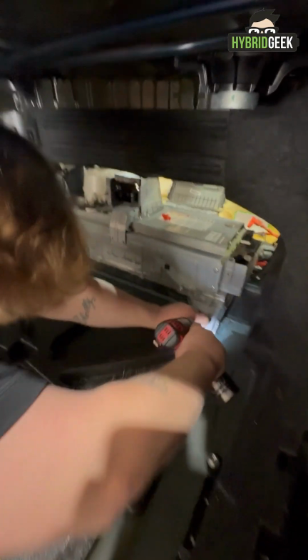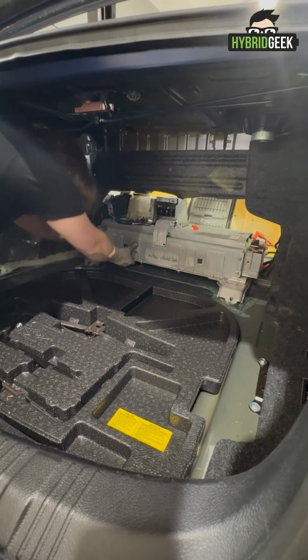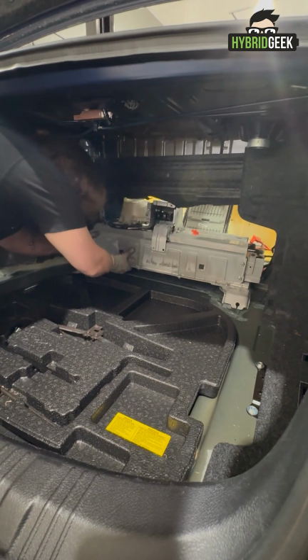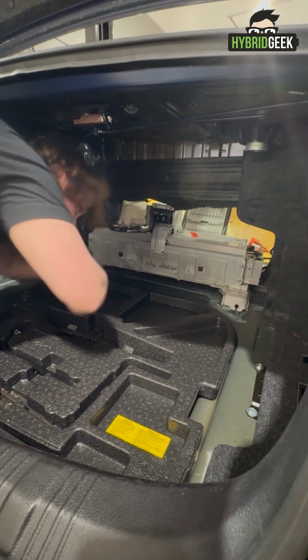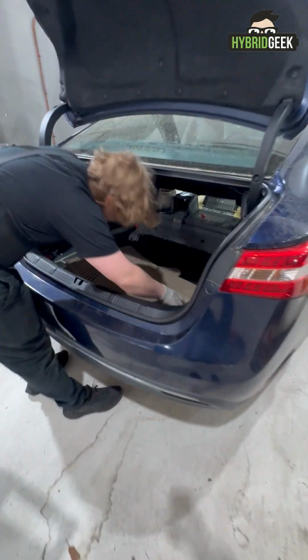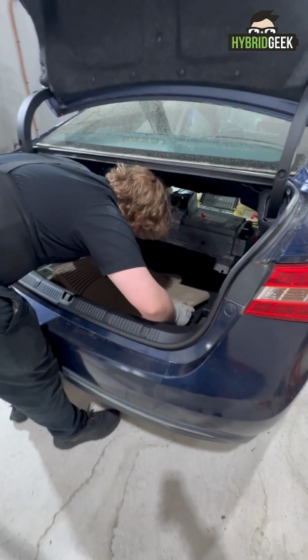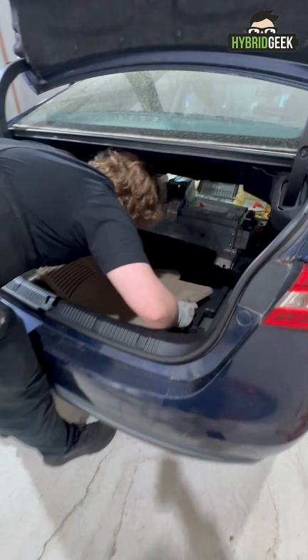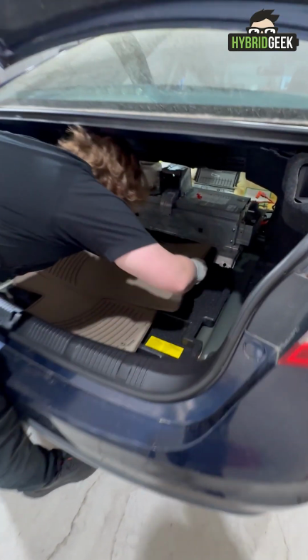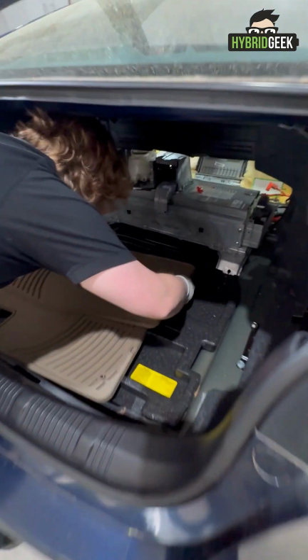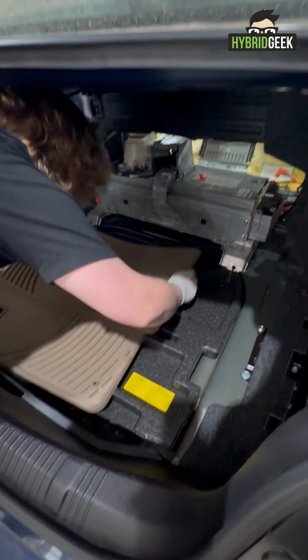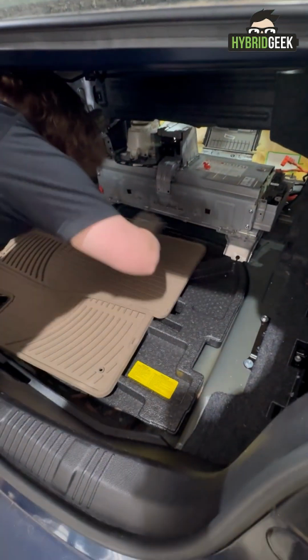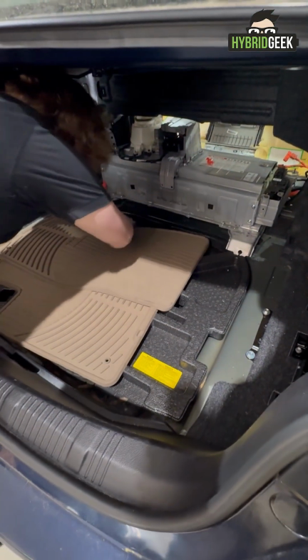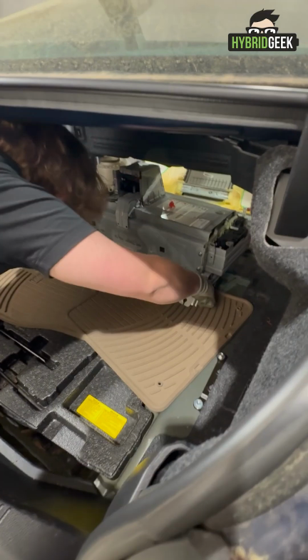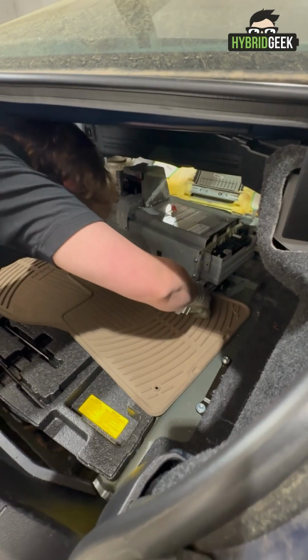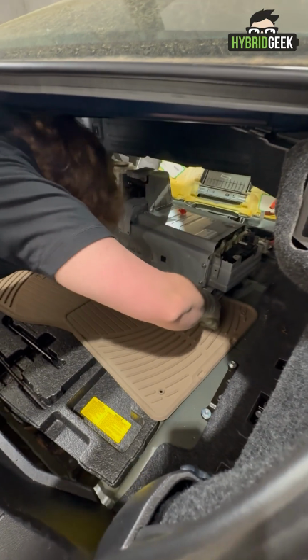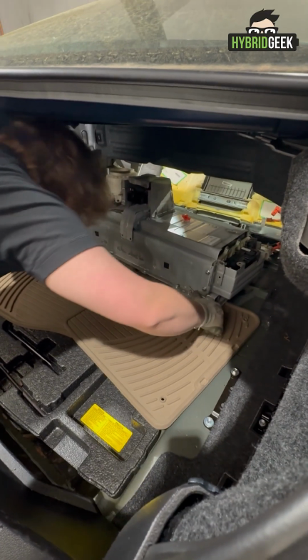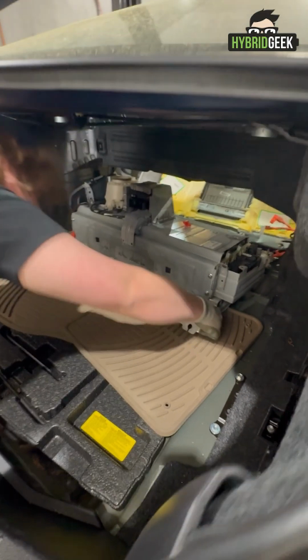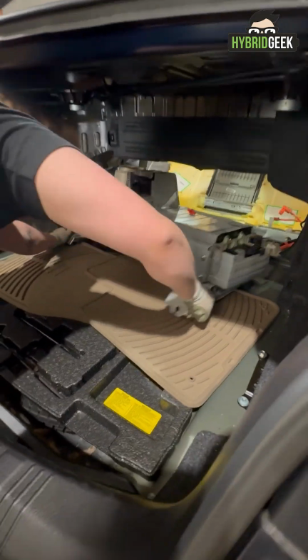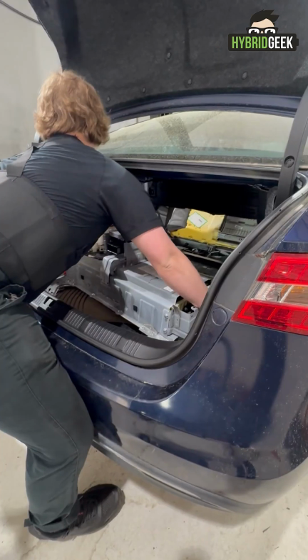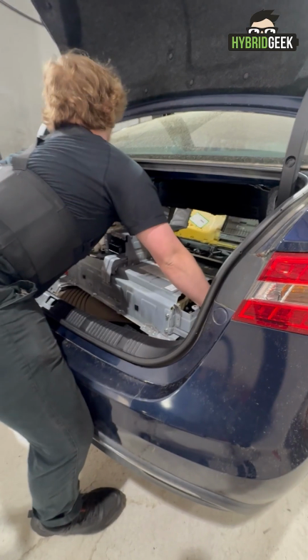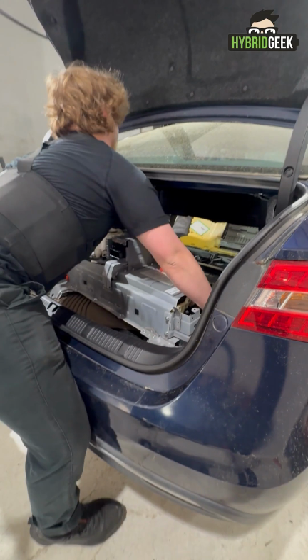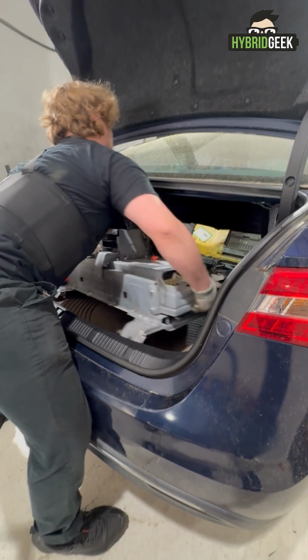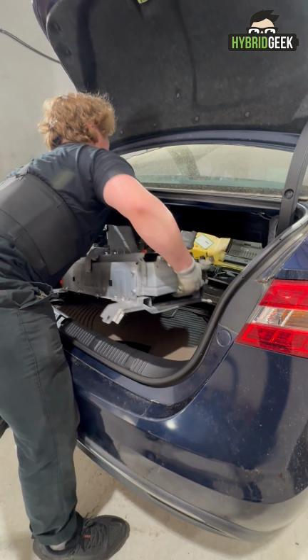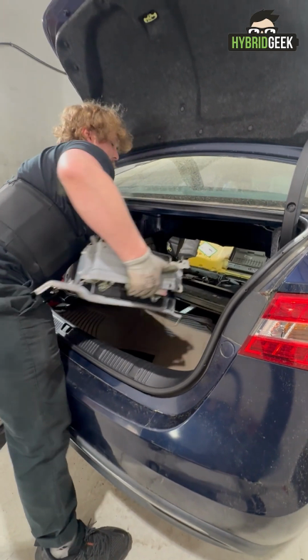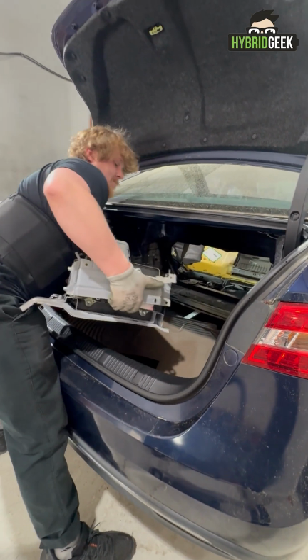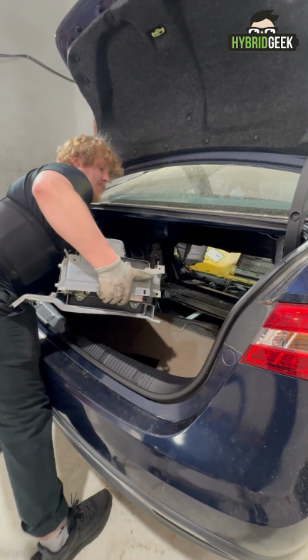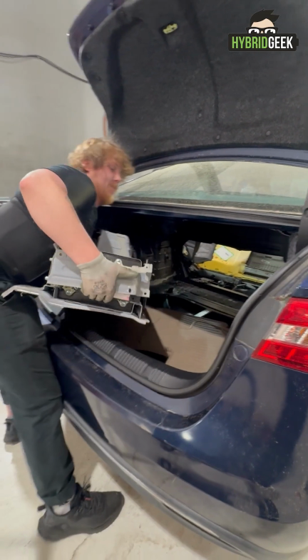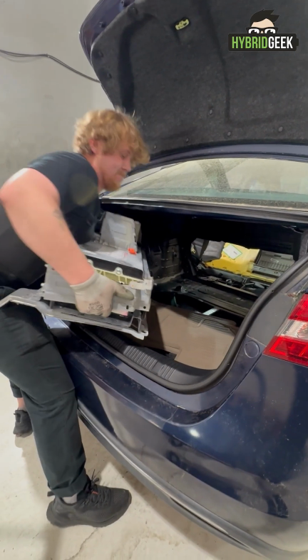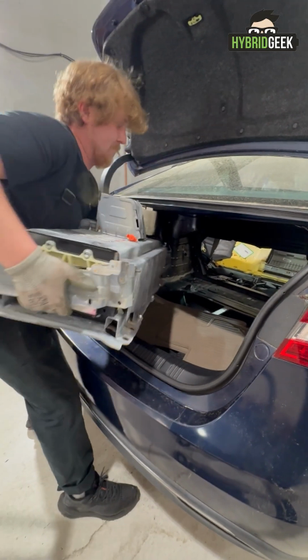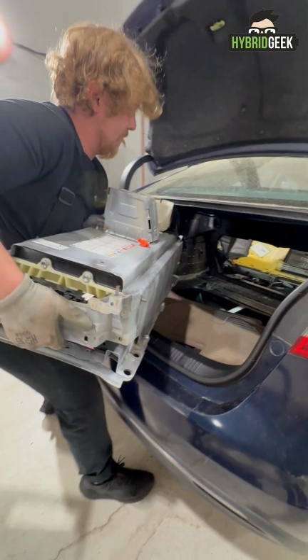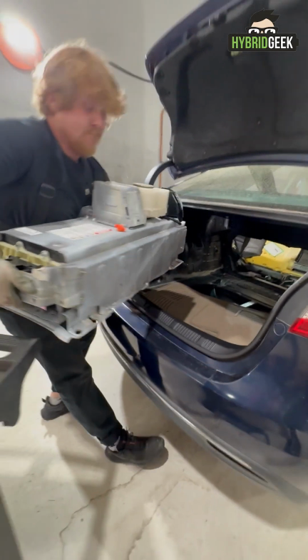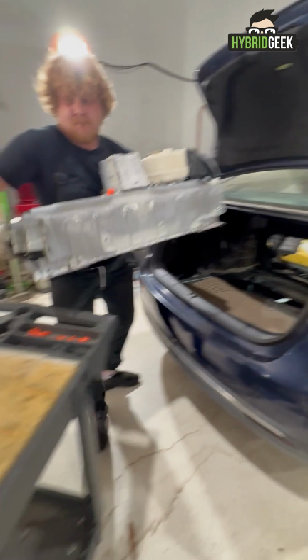Back in the trunk, finish removing any remaining bolts holding the battery in place. Before lifting, lay down protective material like floor mats to avoid damaging the trunk. Now carefully remove the battery from the vehicle. Use safe lifting posture and get assistance if needed.